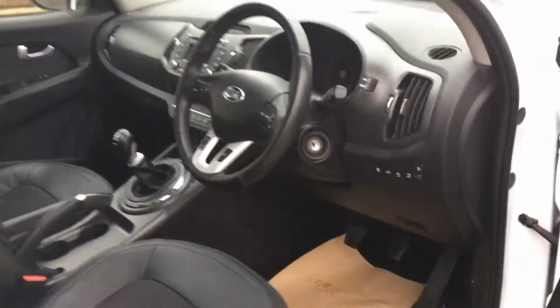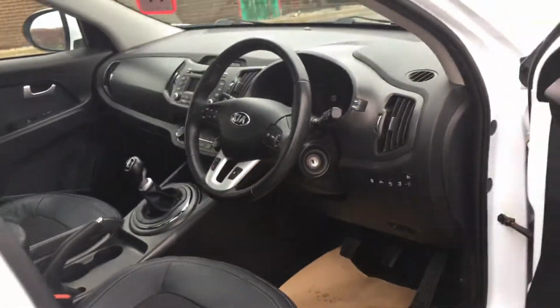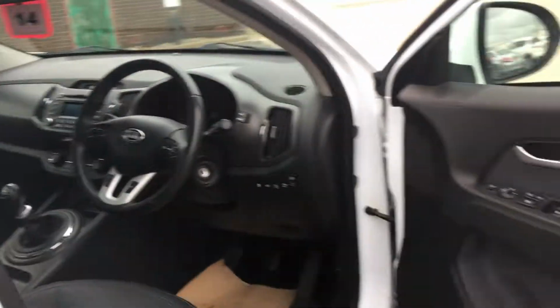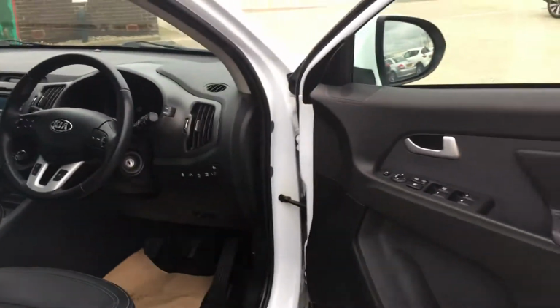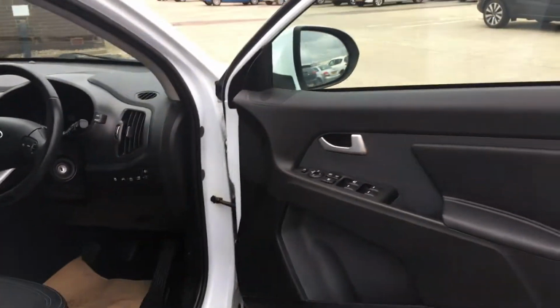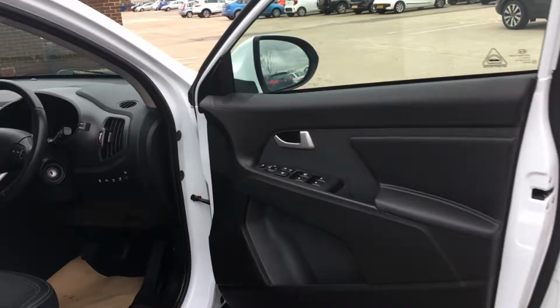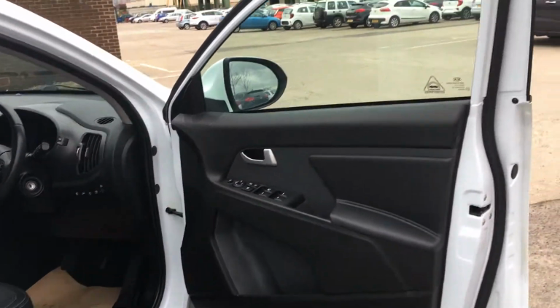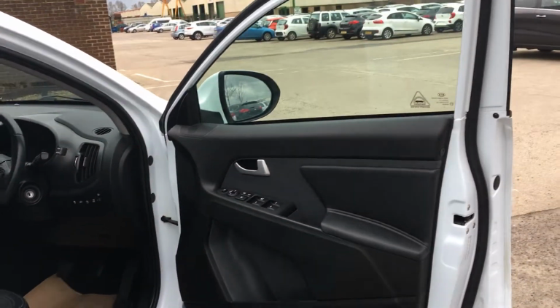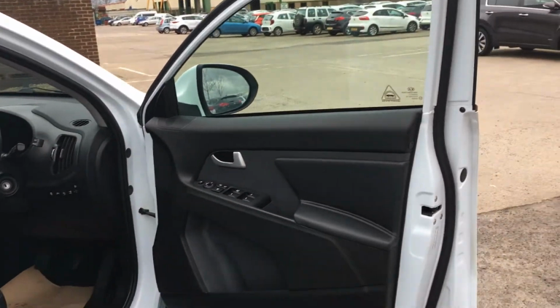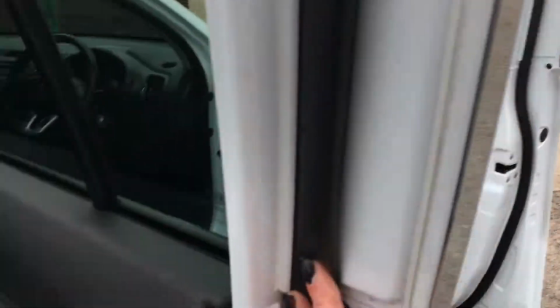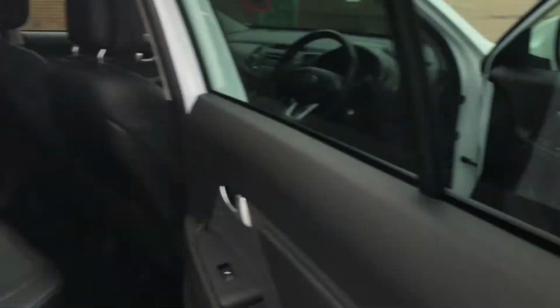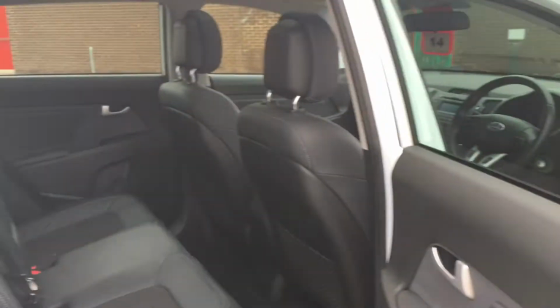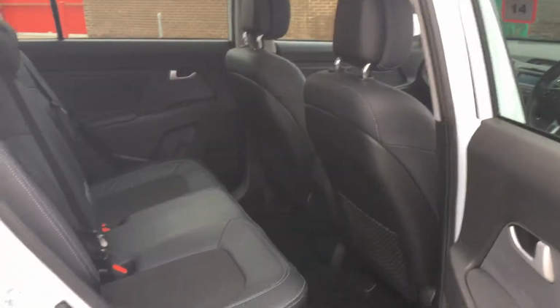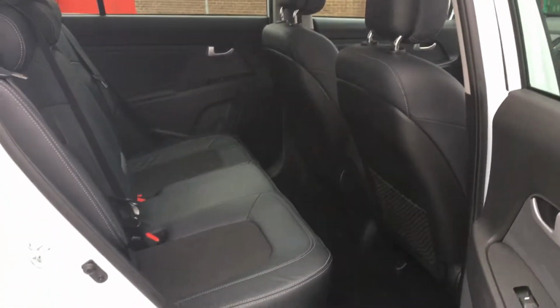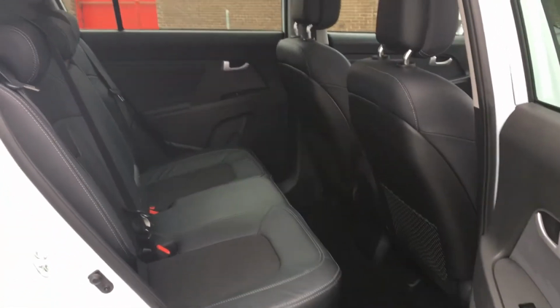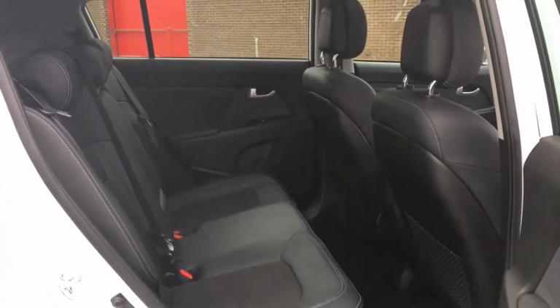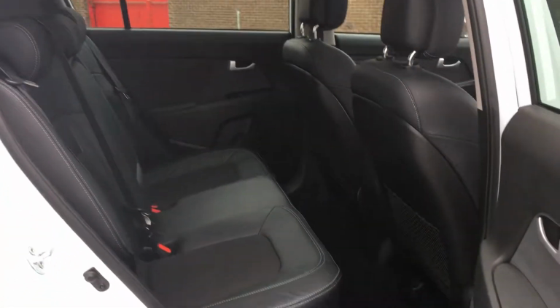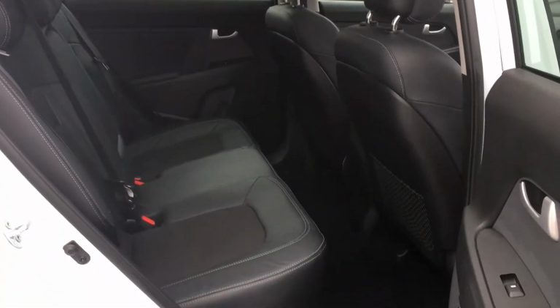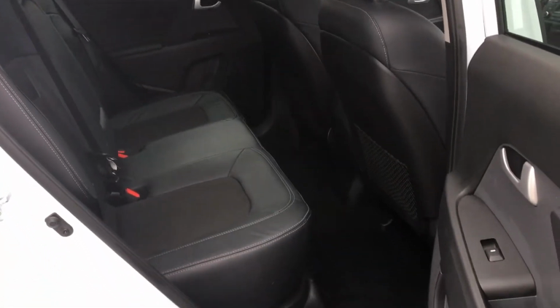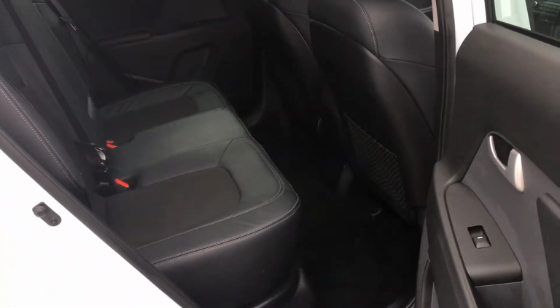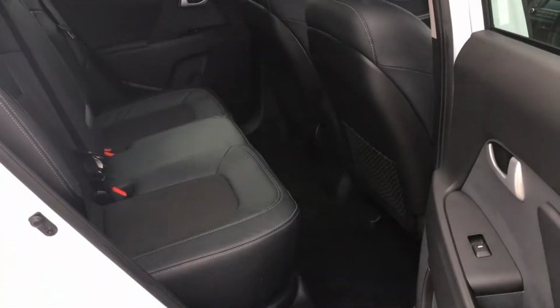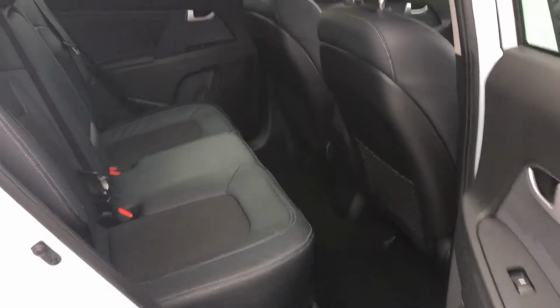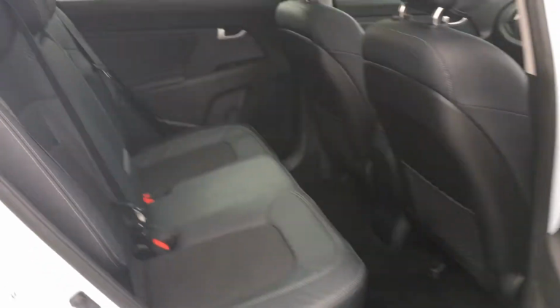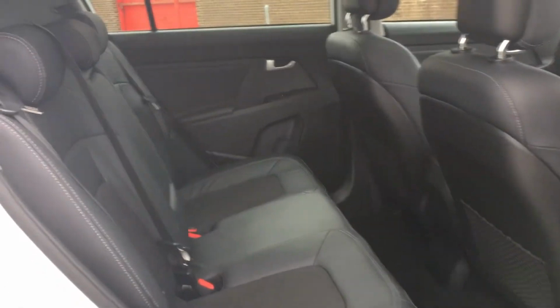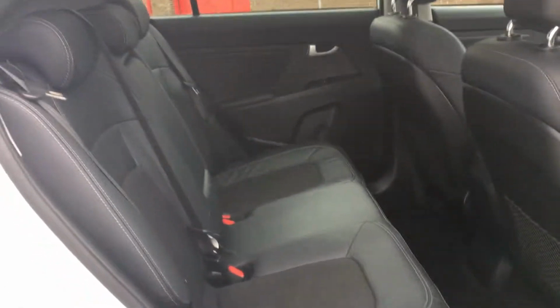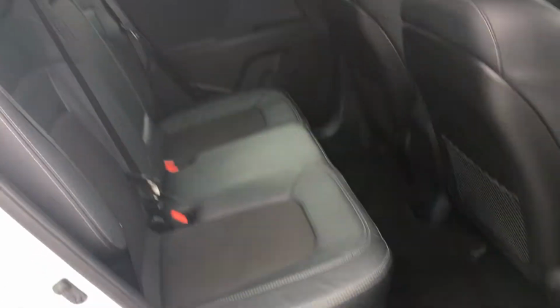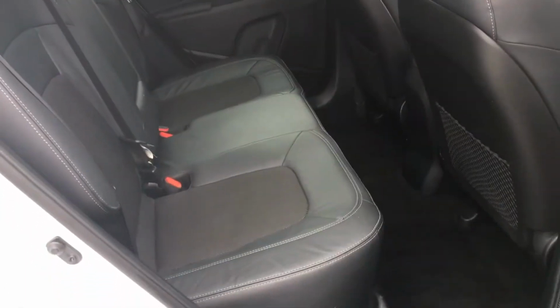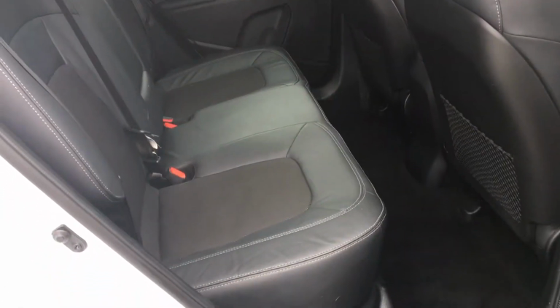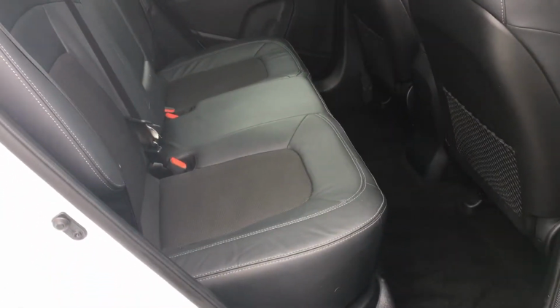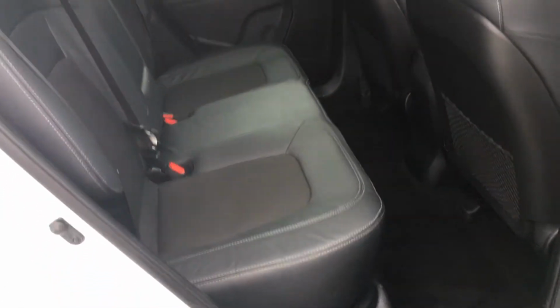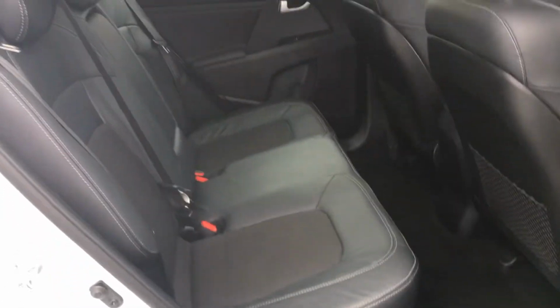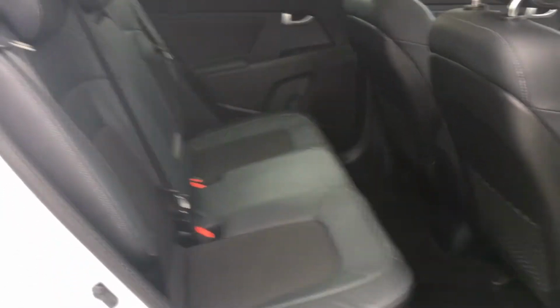The Kia Sportage is the perfect family car and as you can see in the back there's plenty of room. Both outer seats come with ISOFIX child seat attachments.